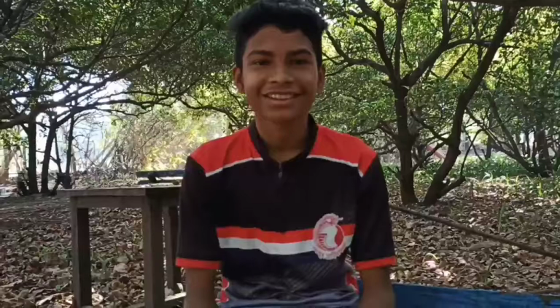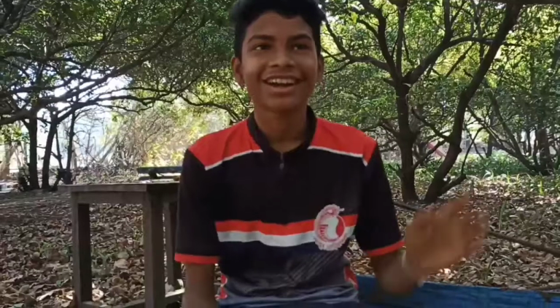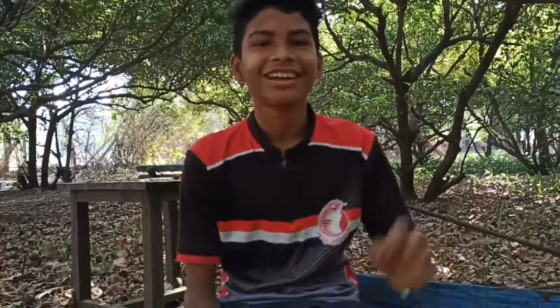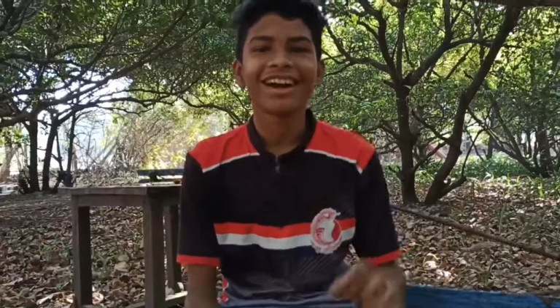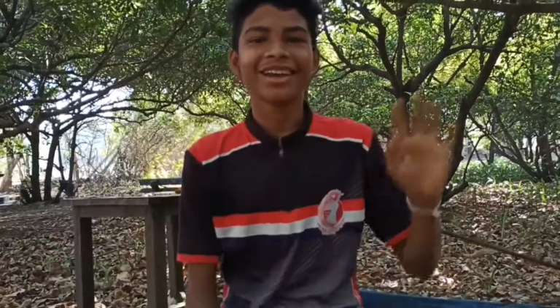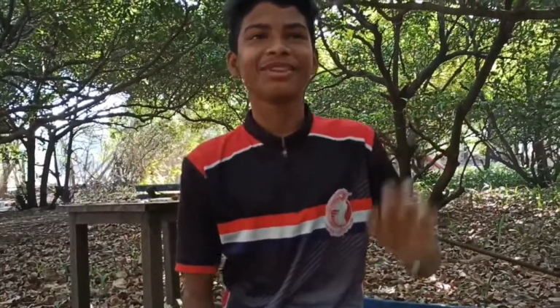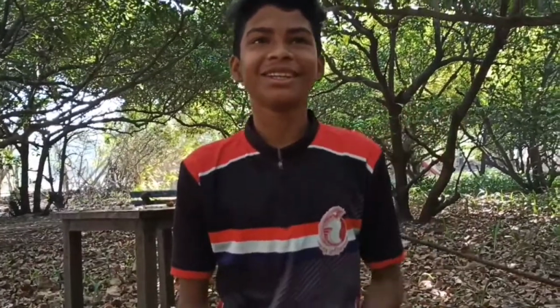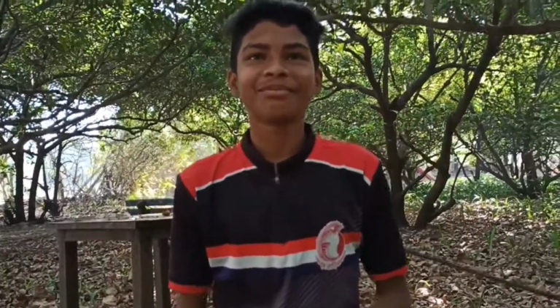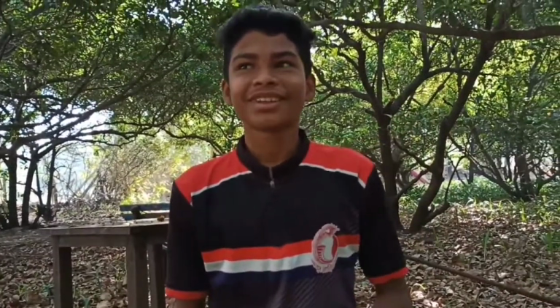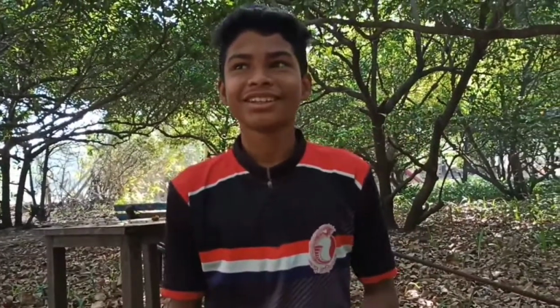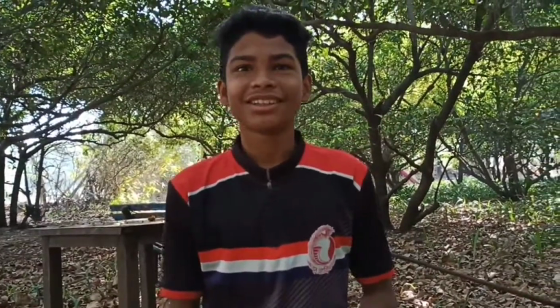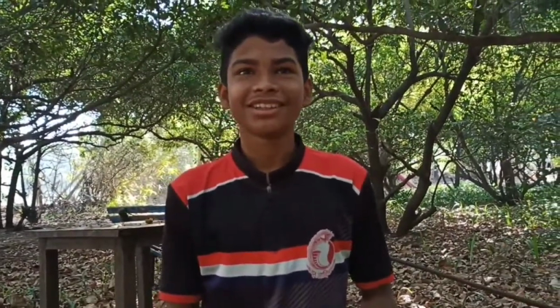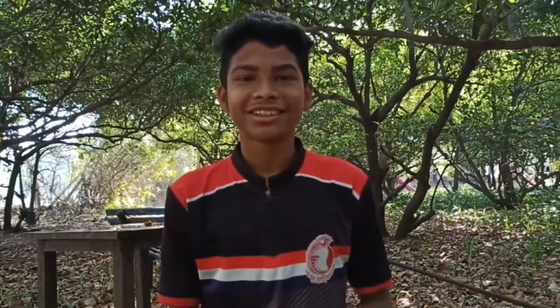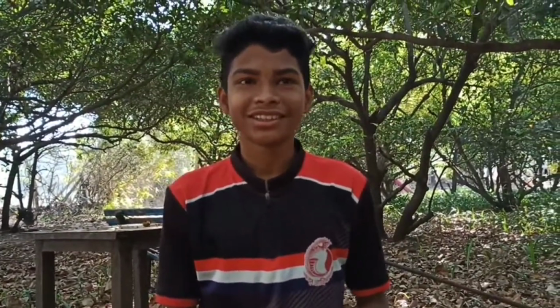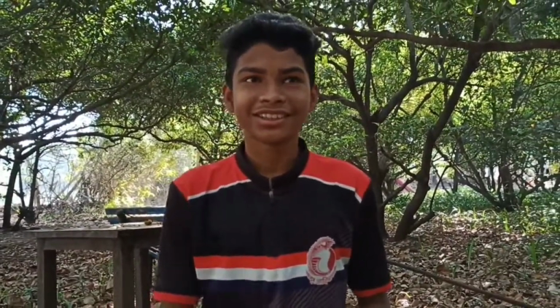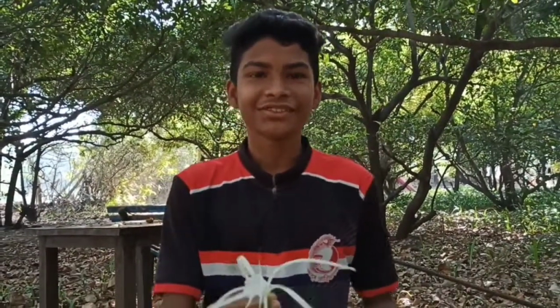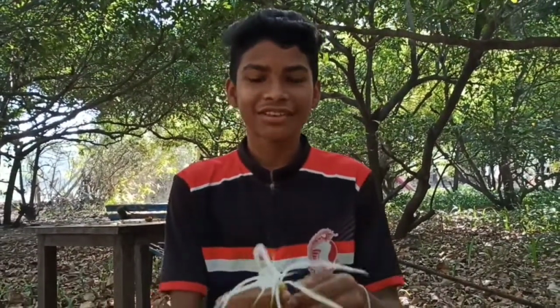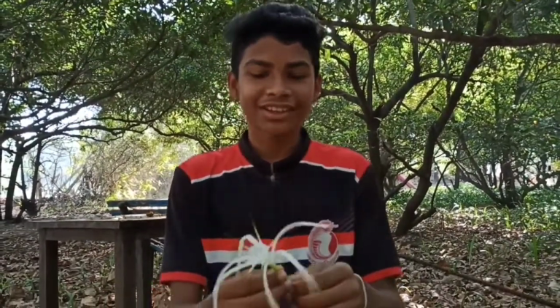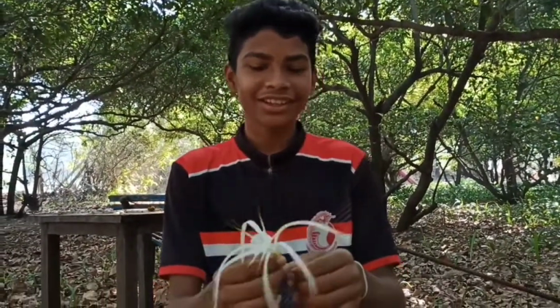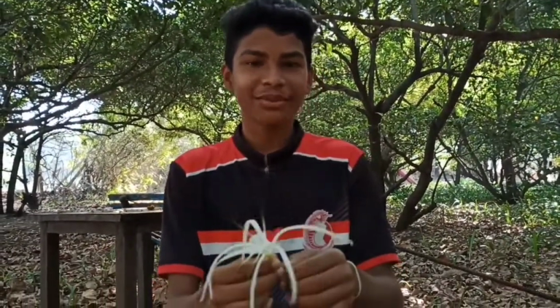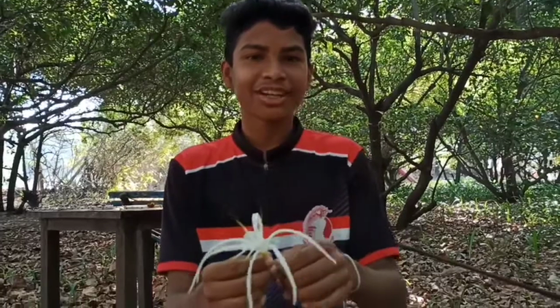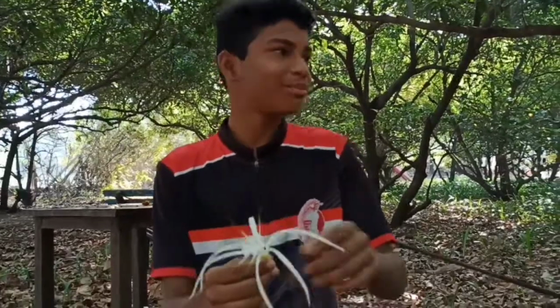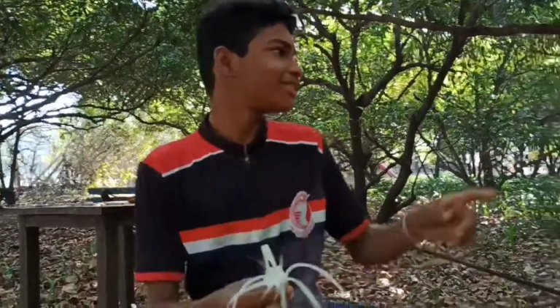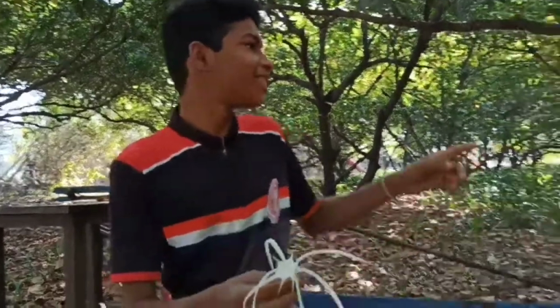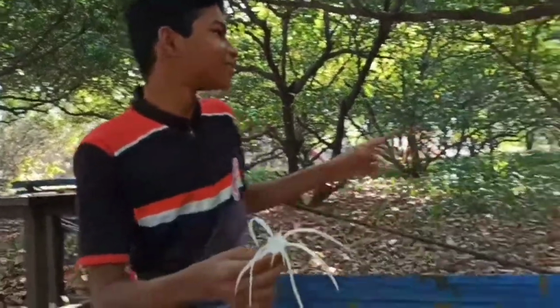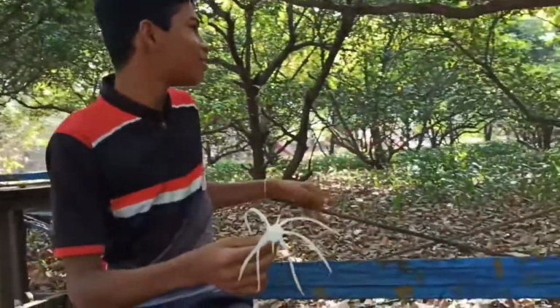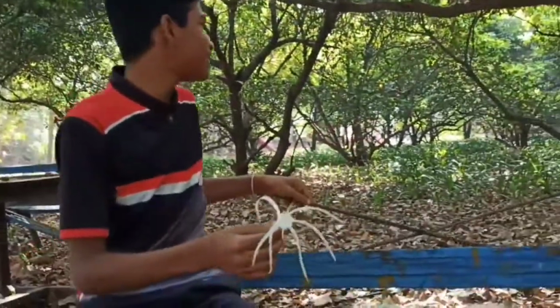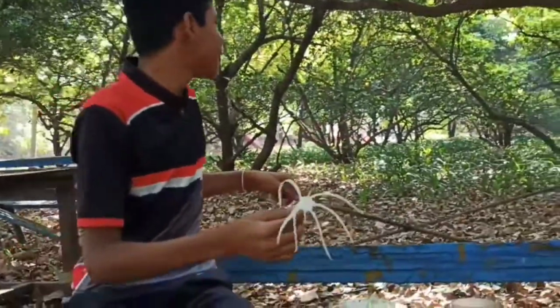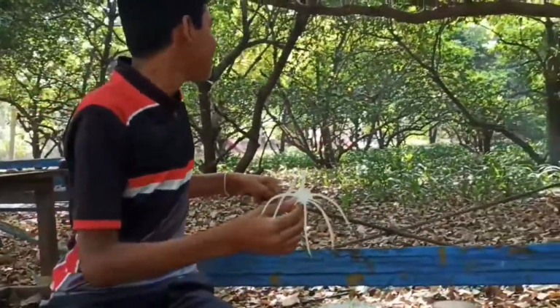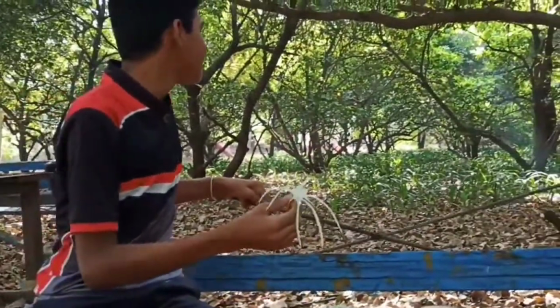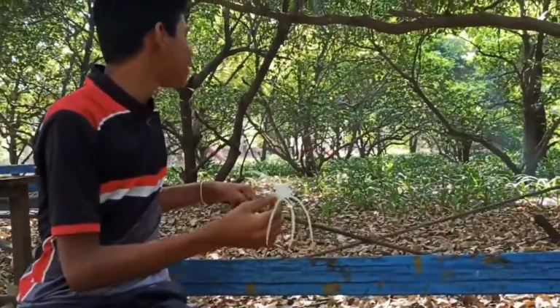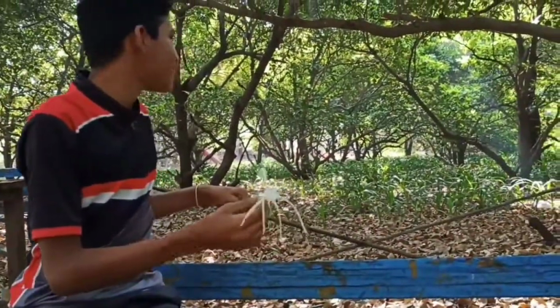Hi, I am Dilip. This is a flower in our campus. There are so many lily flowers.